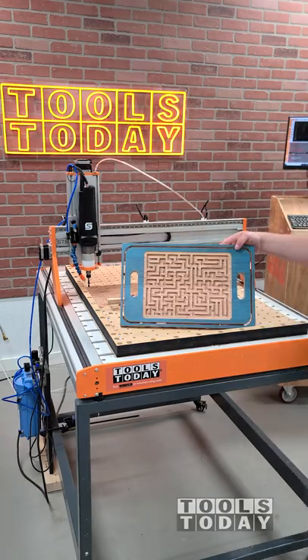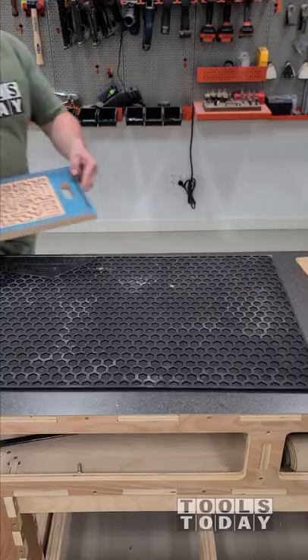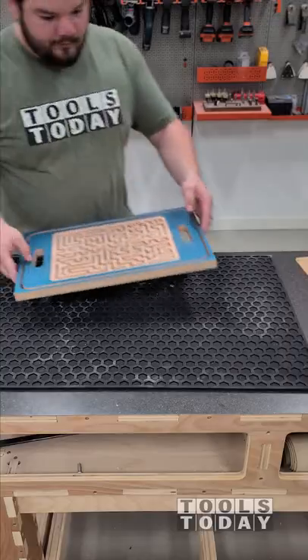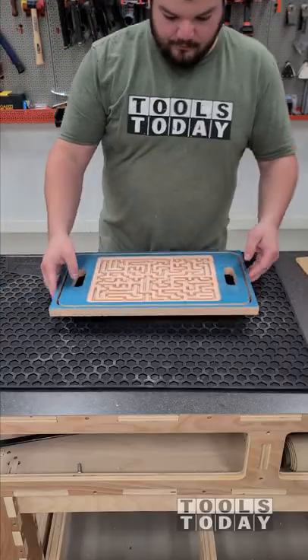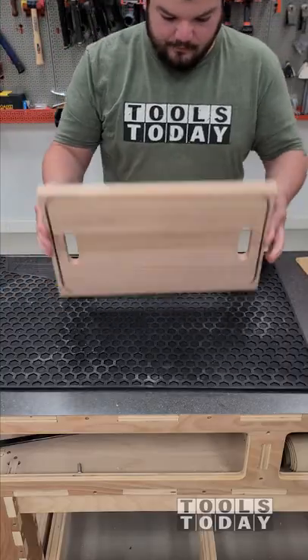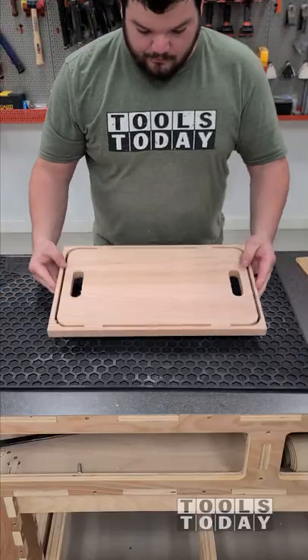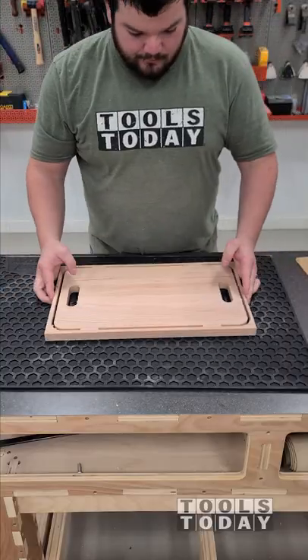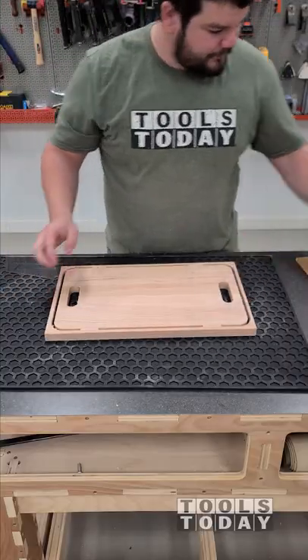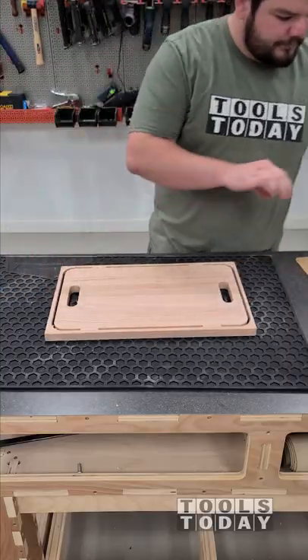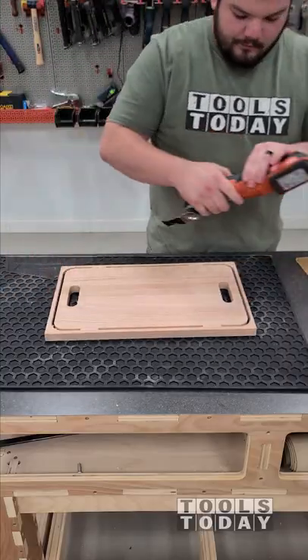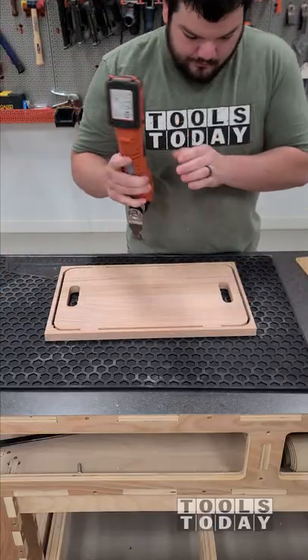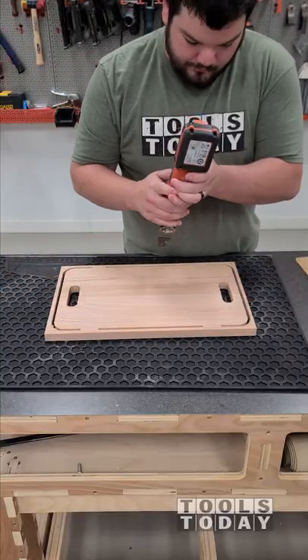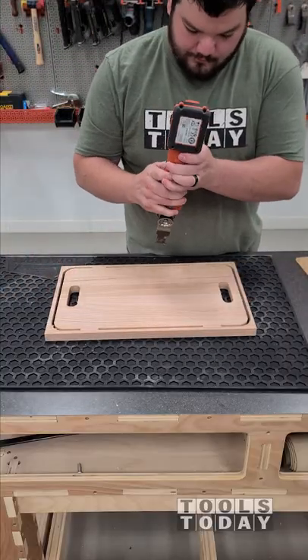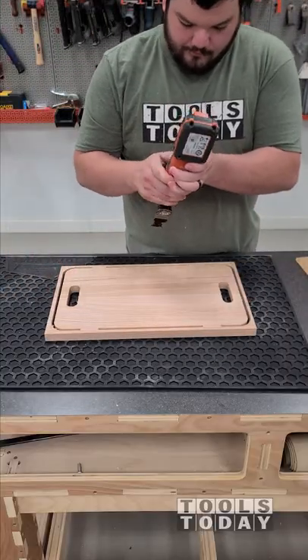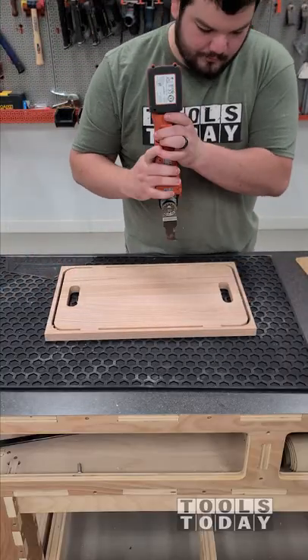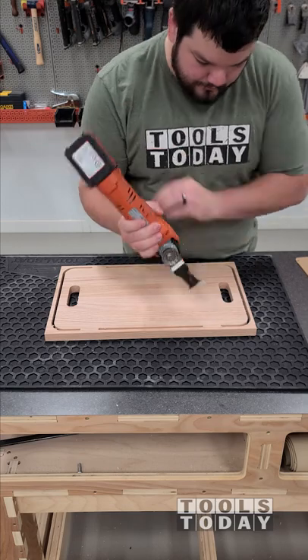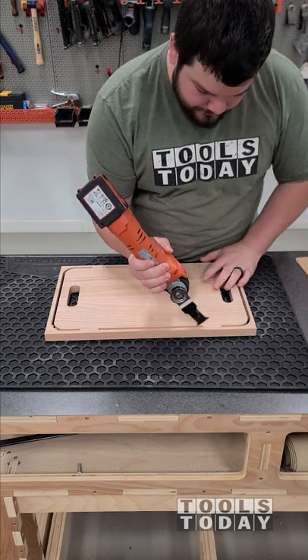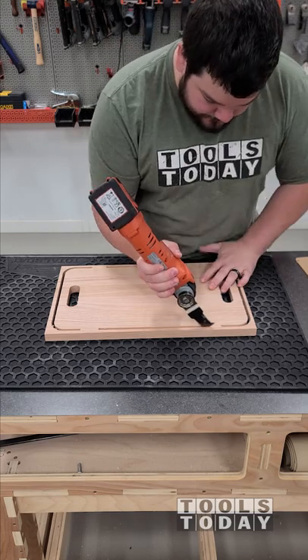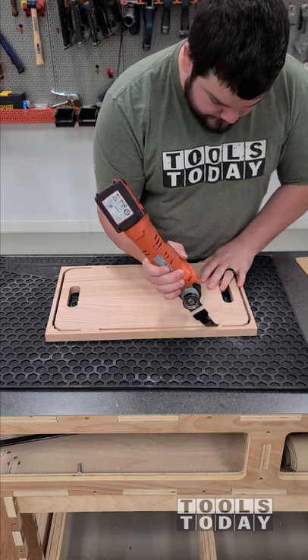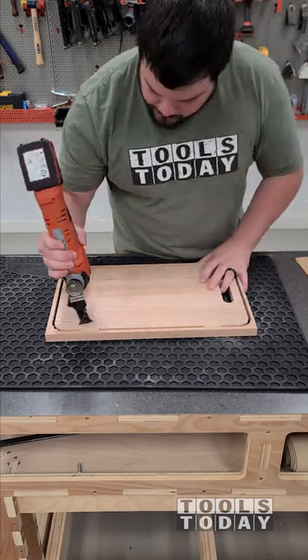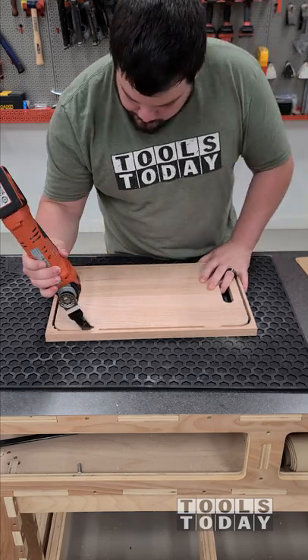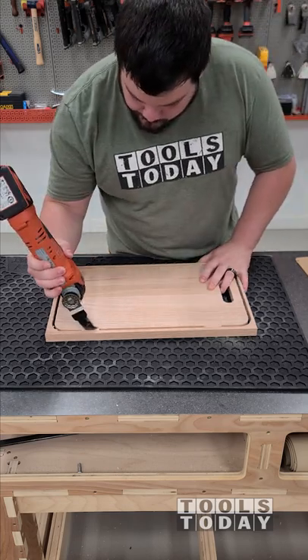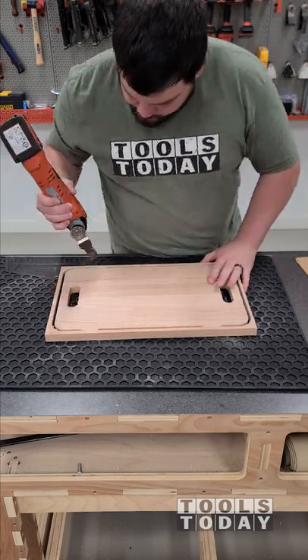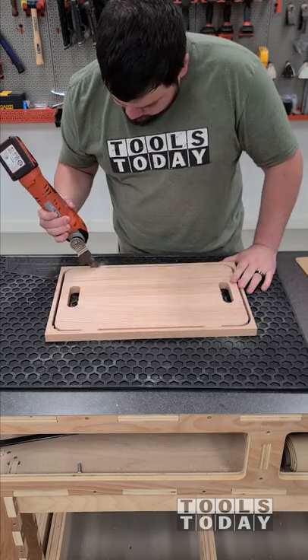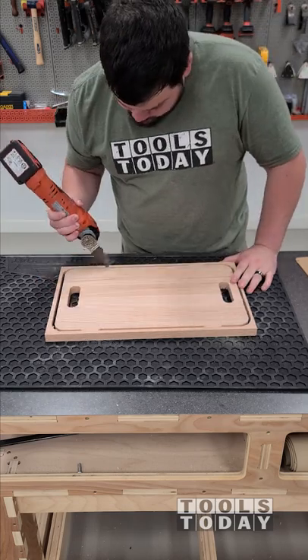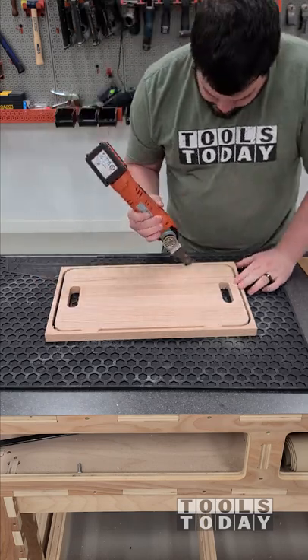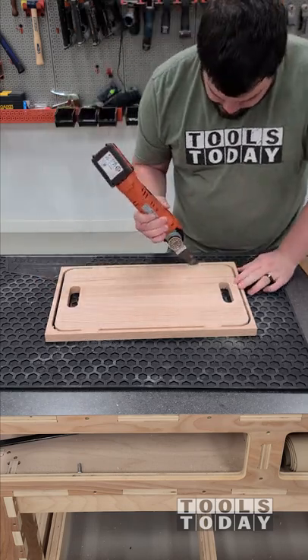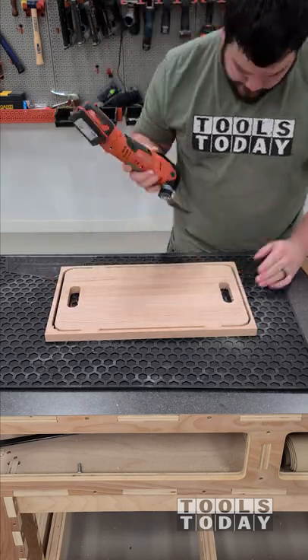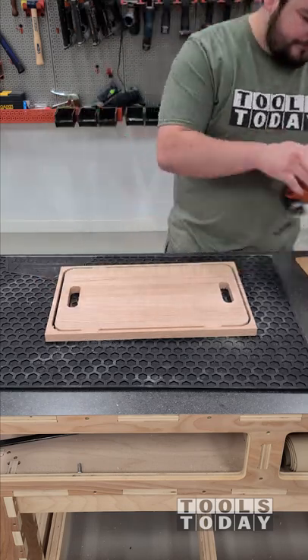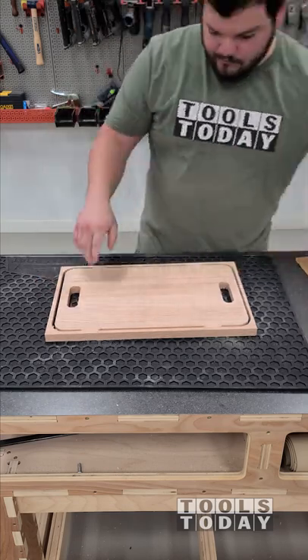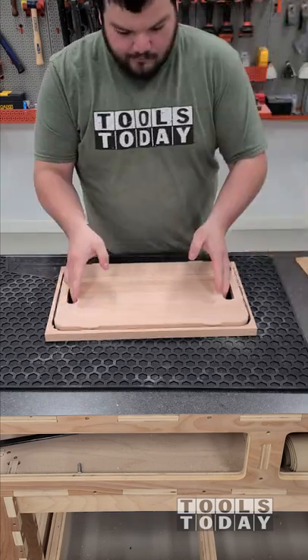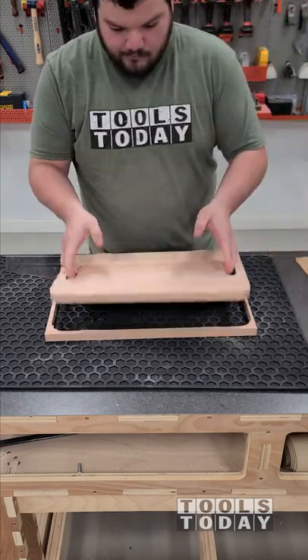We'll get the tabs all cut through using the fine multi-tool — this is the AMM-300. We do sell that on our website. Works great for trimming off the tabs.